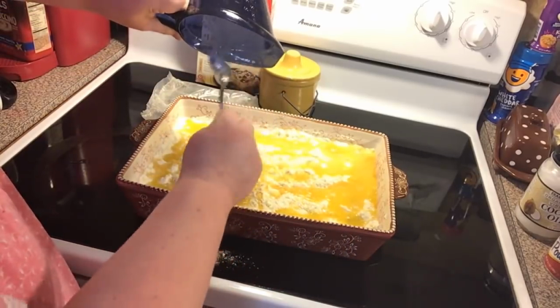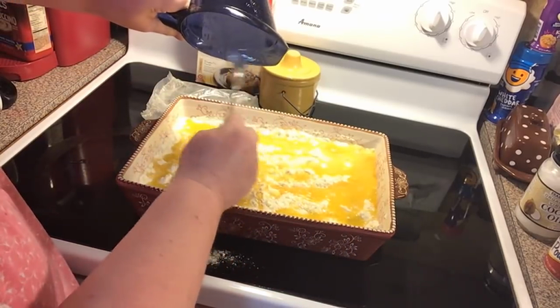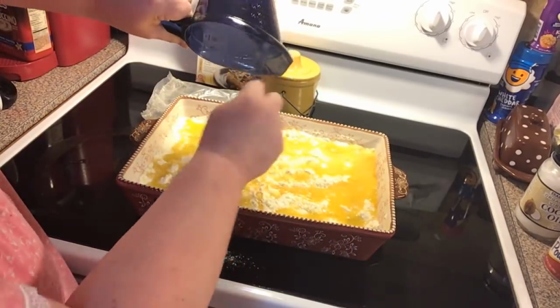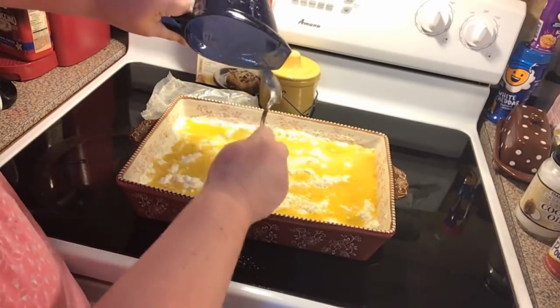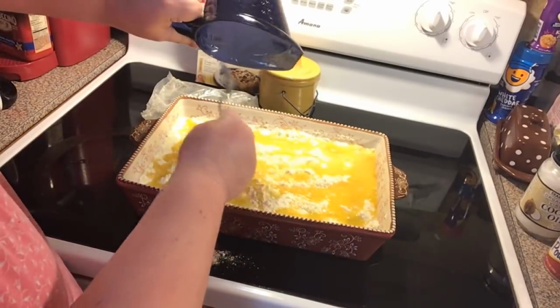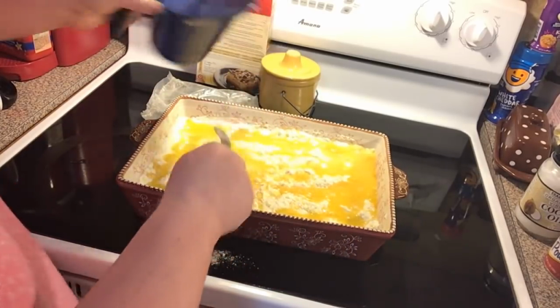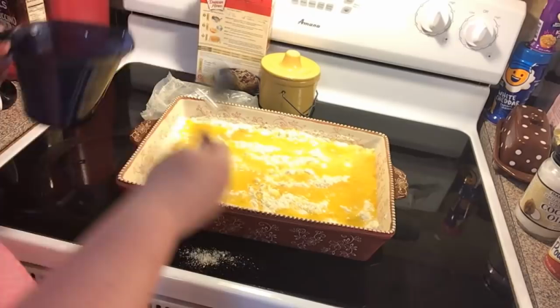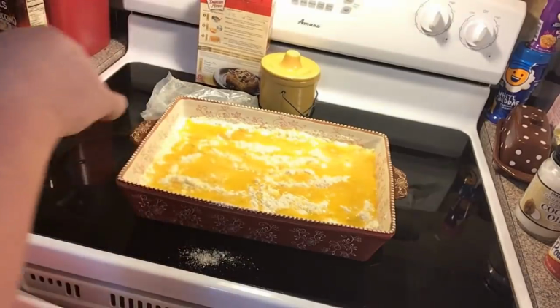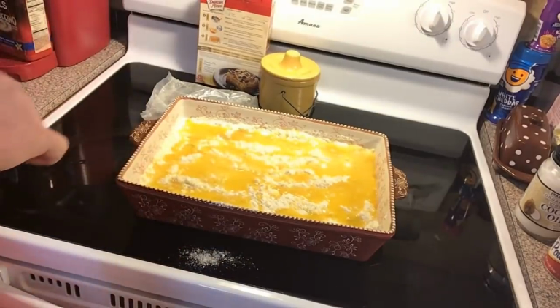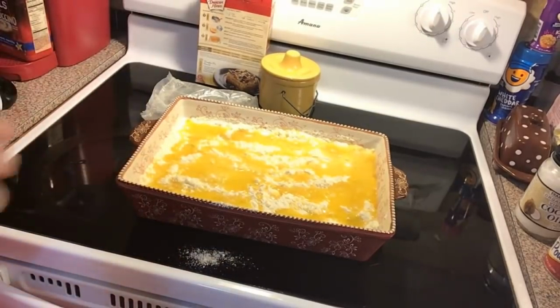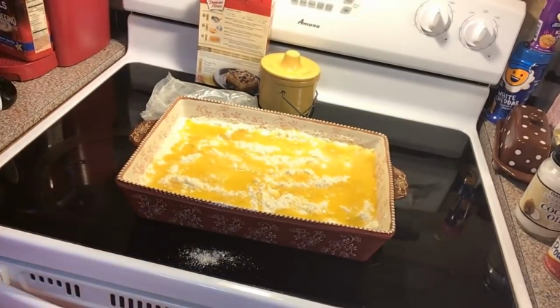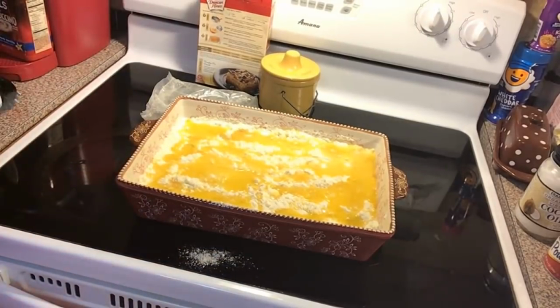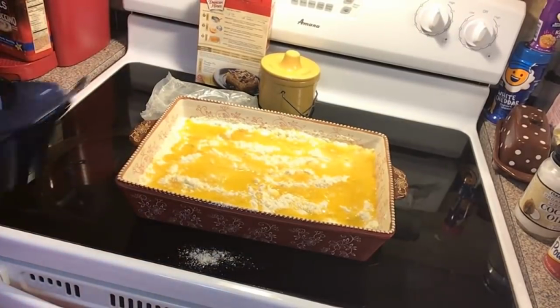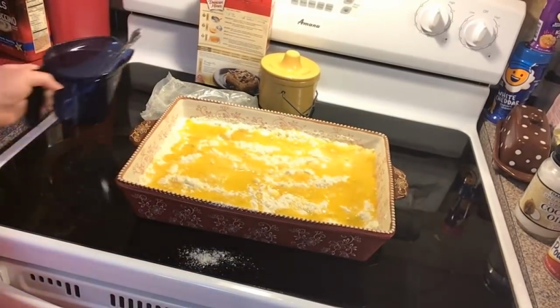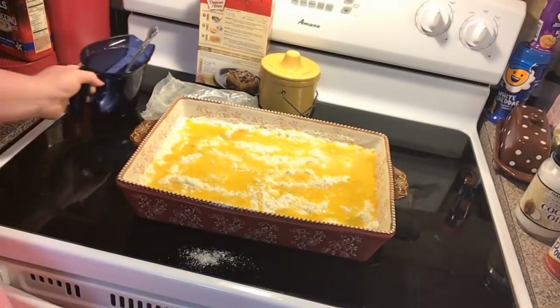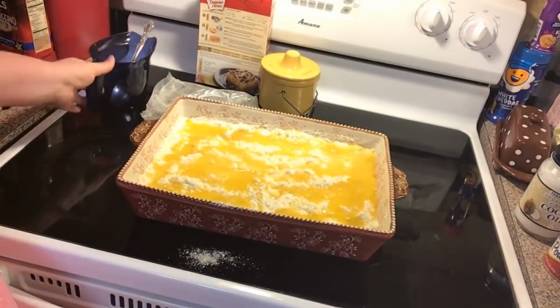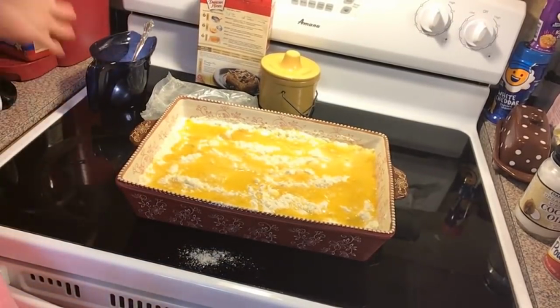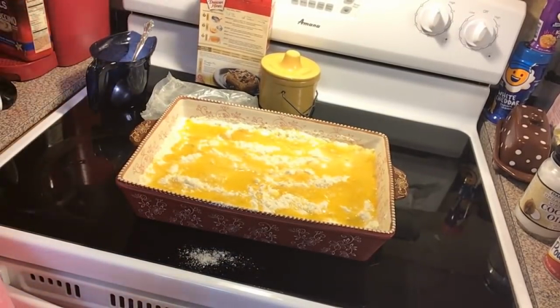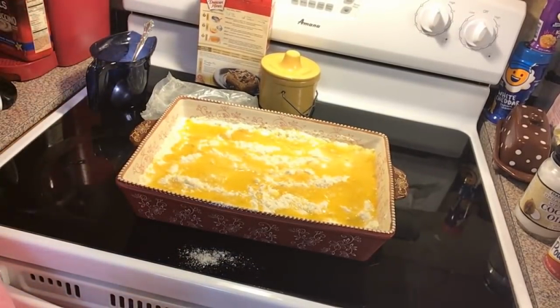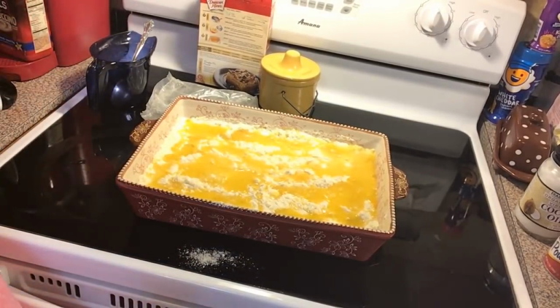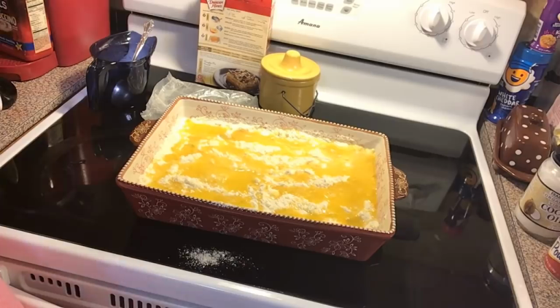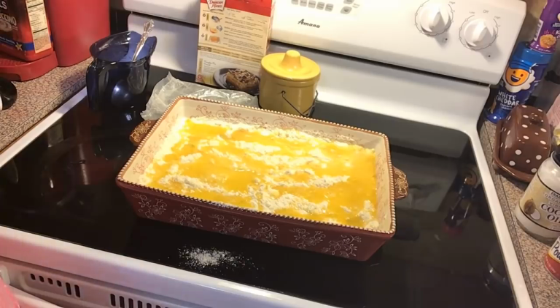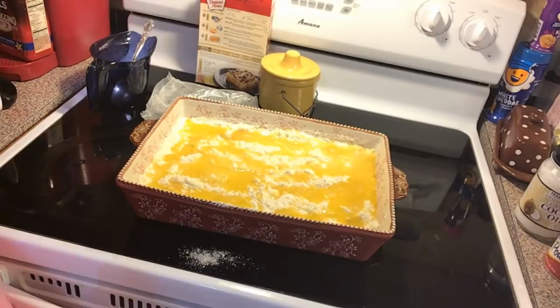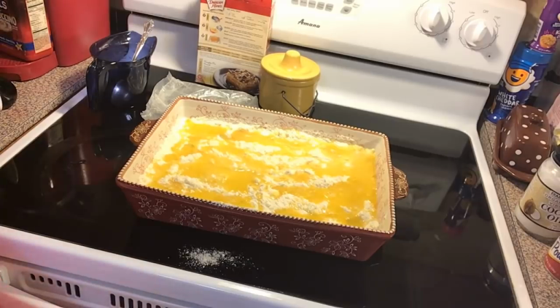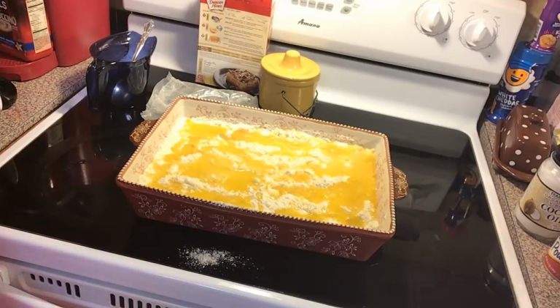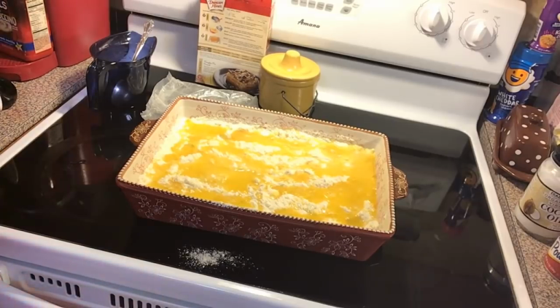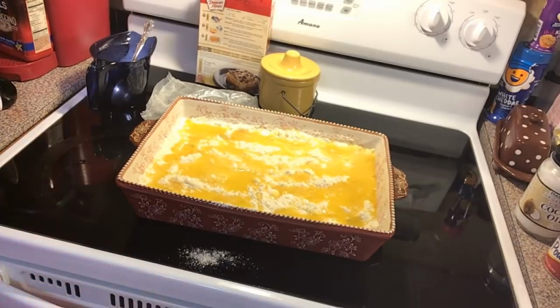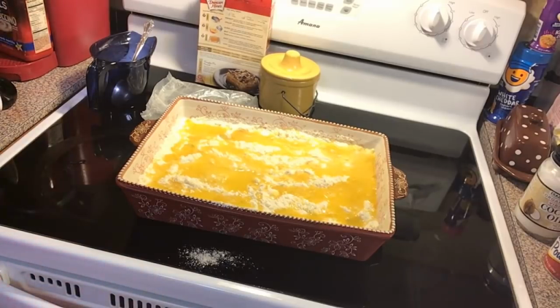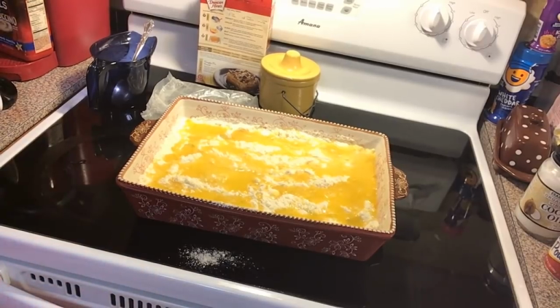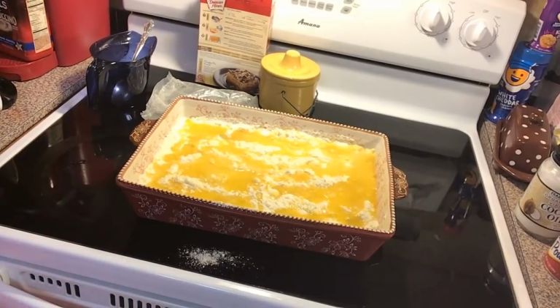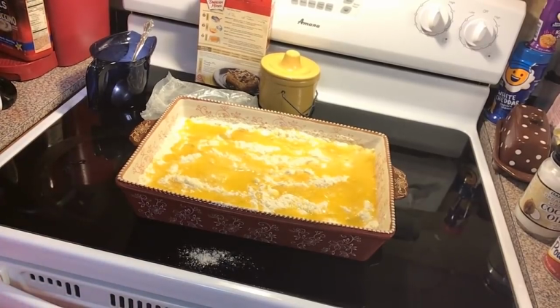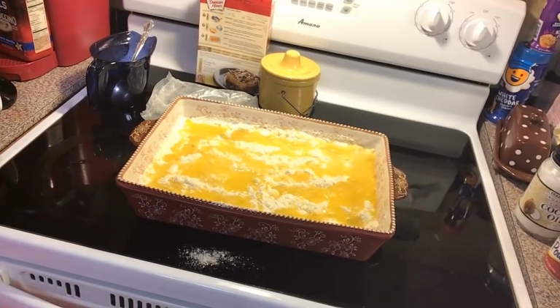We've got our oven preheated to 350 degrees Fahrenheit. We're just going to pop it in the oven and bake it for about 30 to 35 minutes.